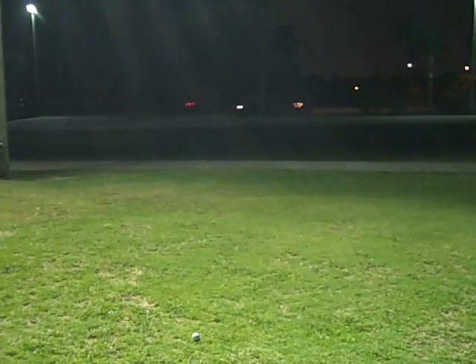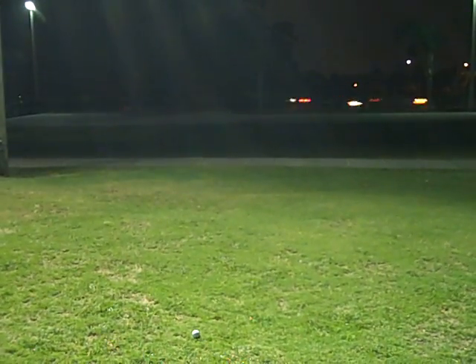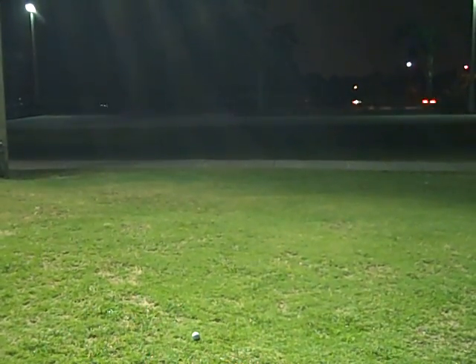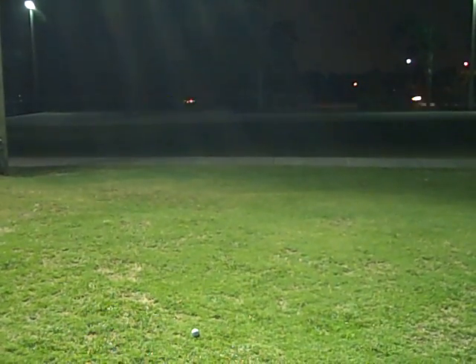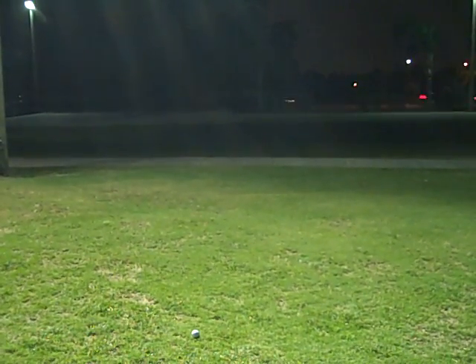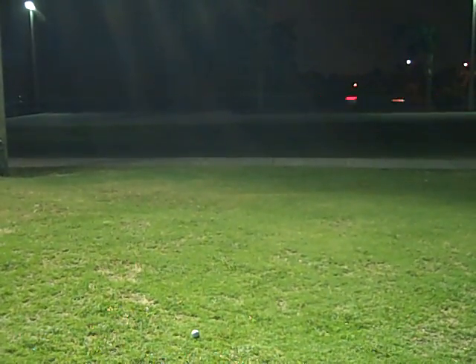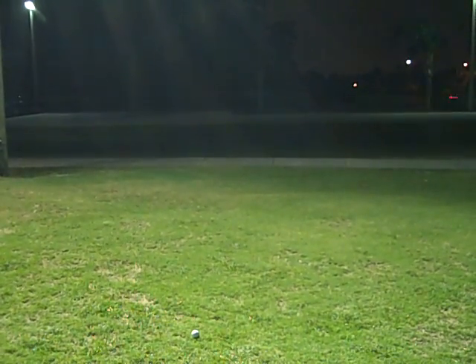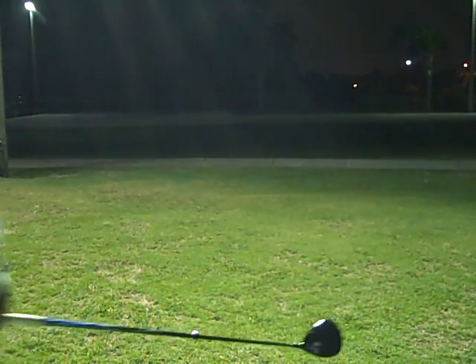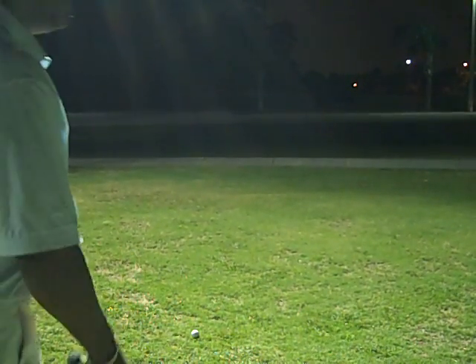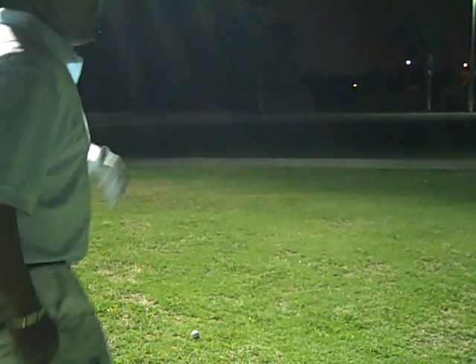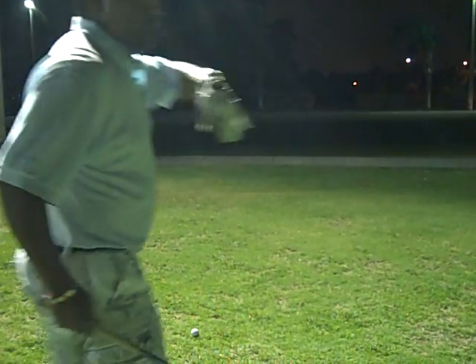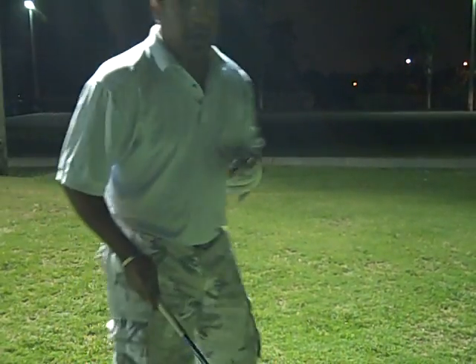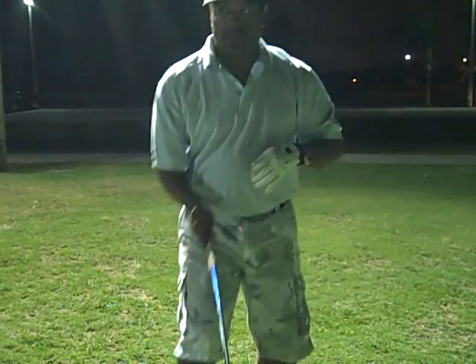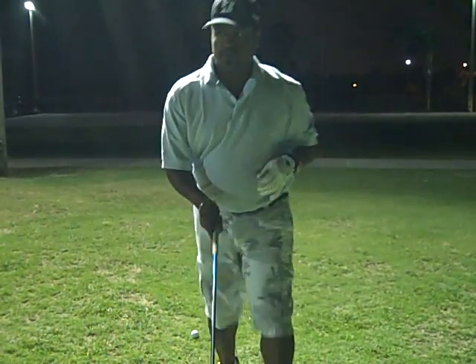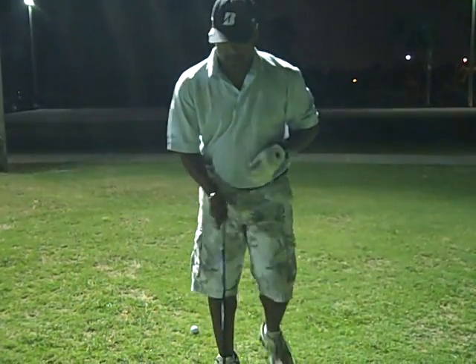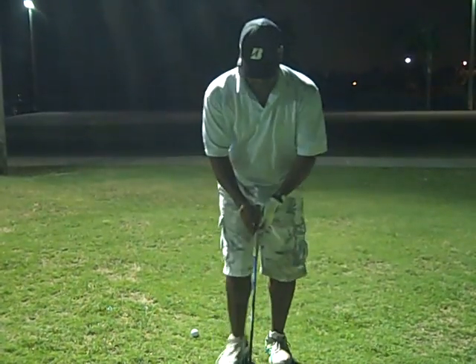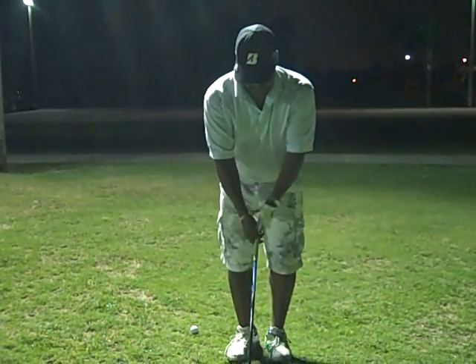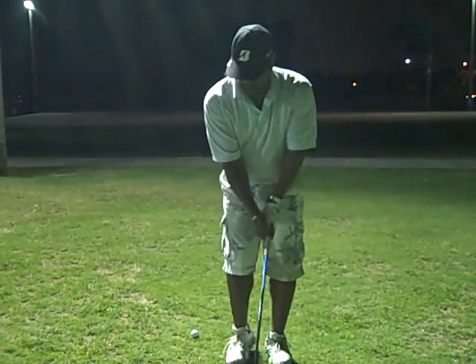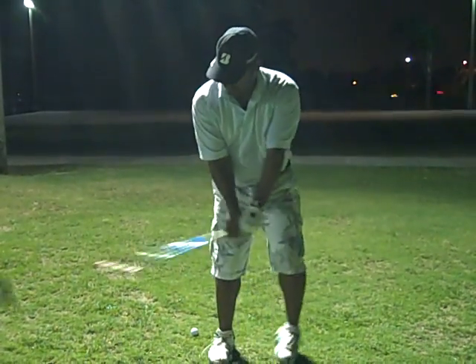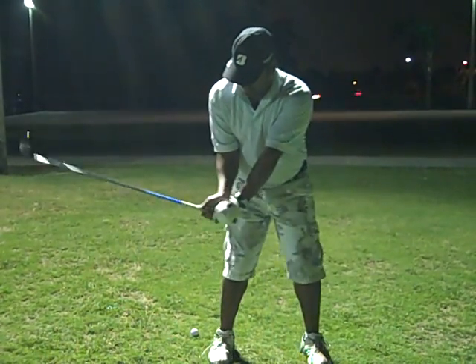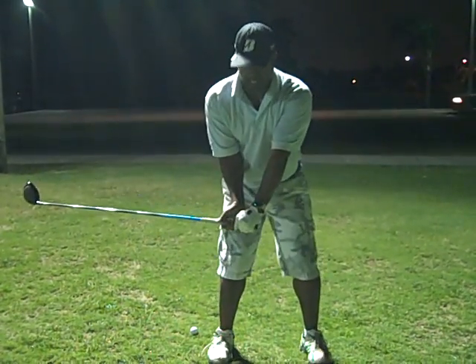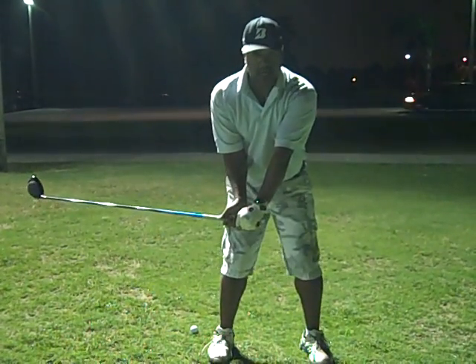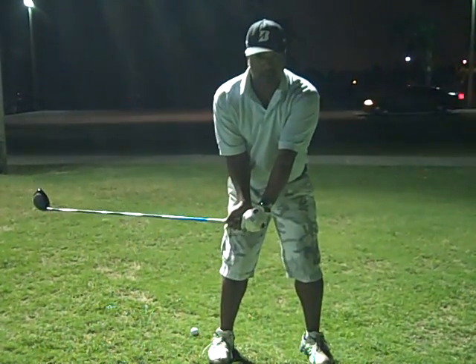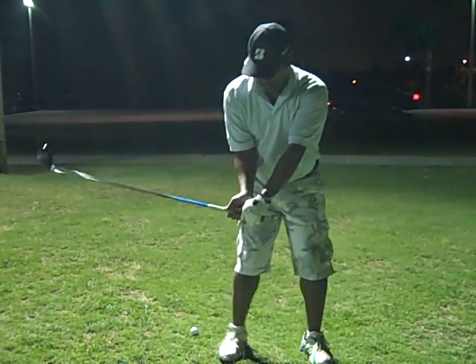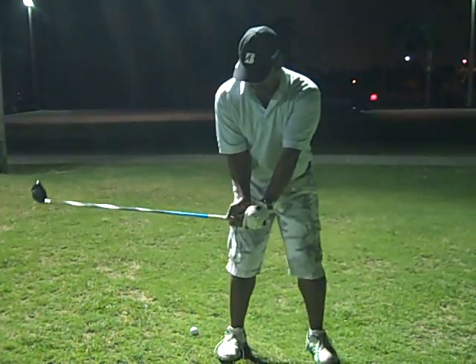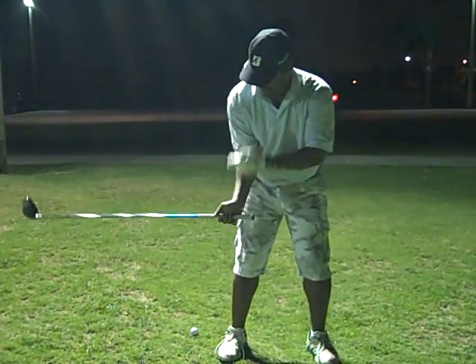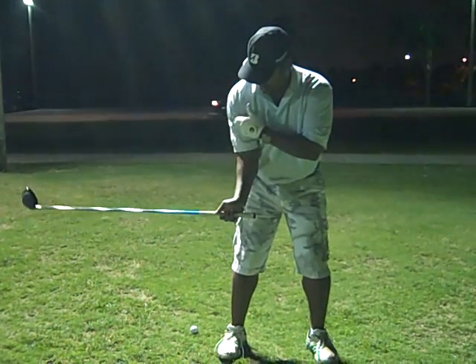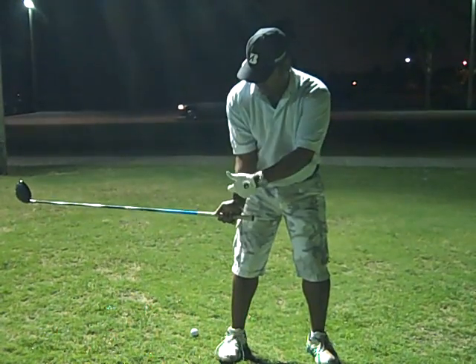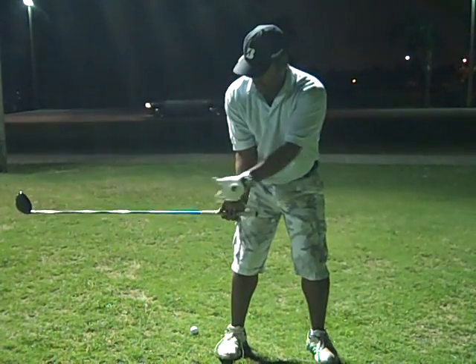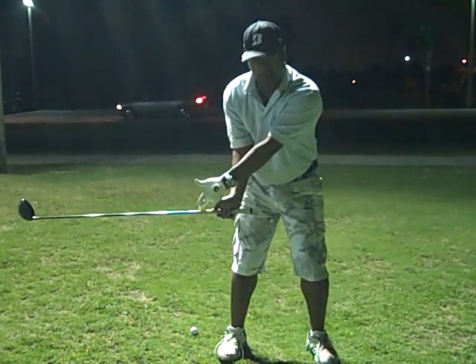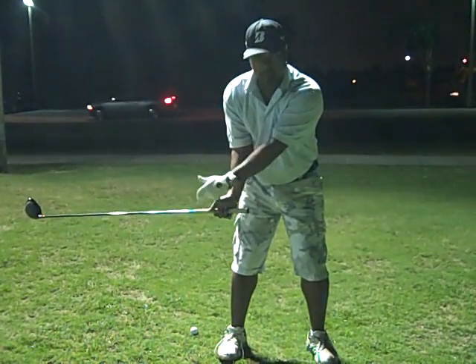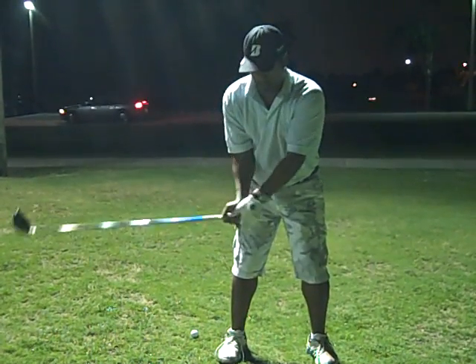All right, Kevin, we talked about a lot of stuff last night, but the main thing is I want you to set the angle here — a 90-degree angle — create it with the right arm and the club.